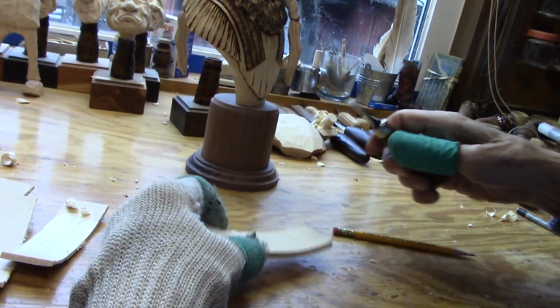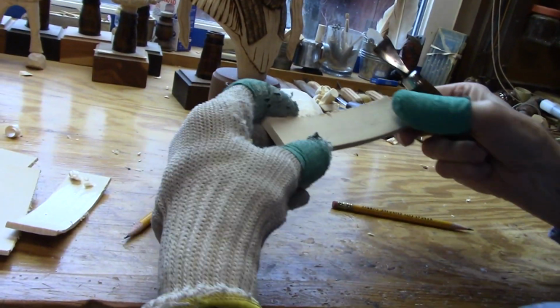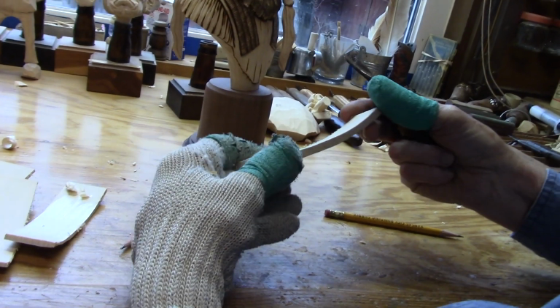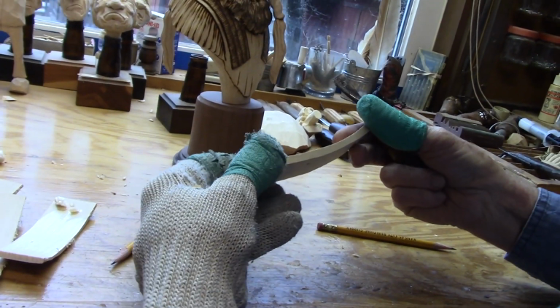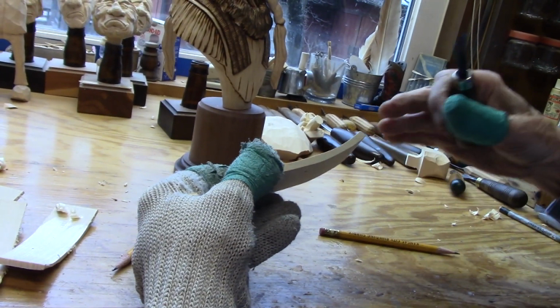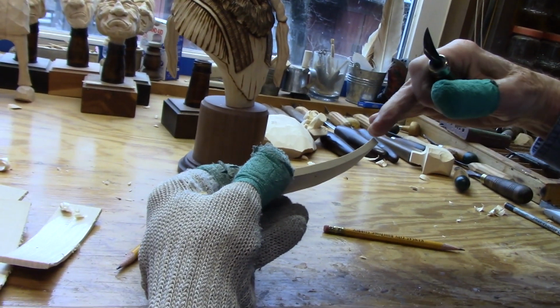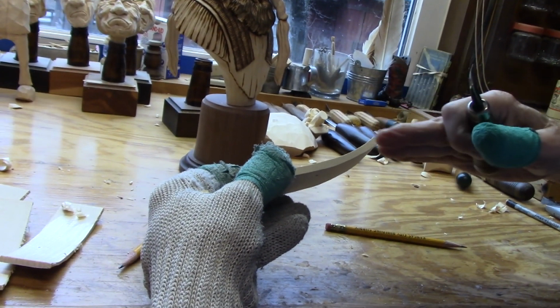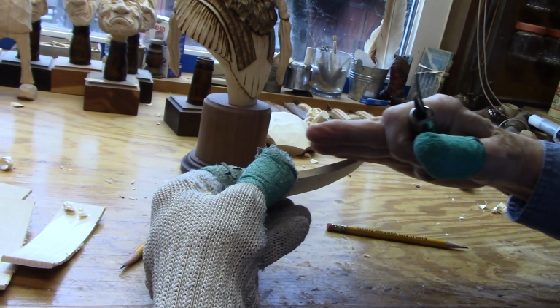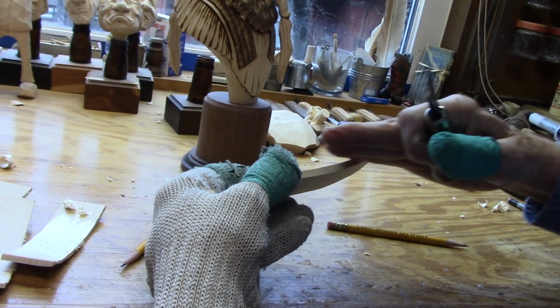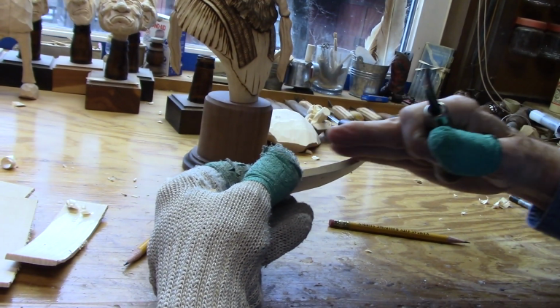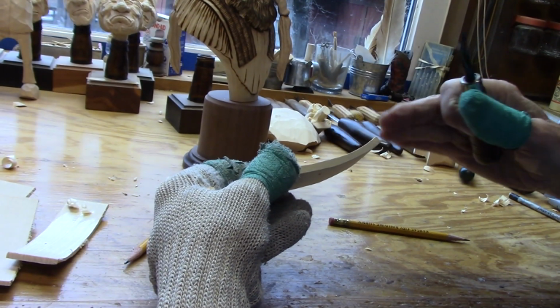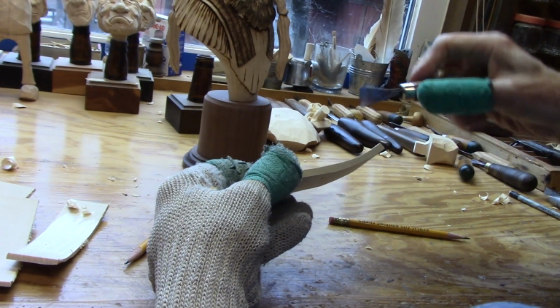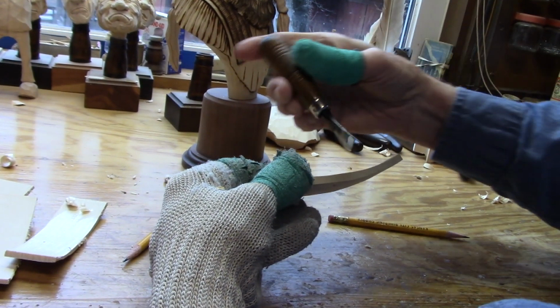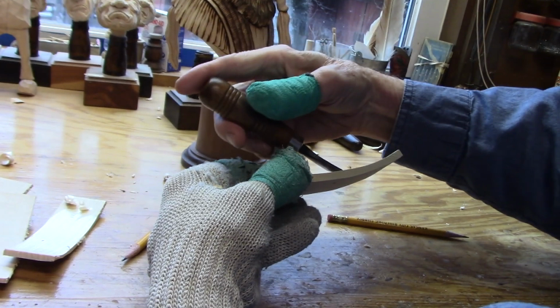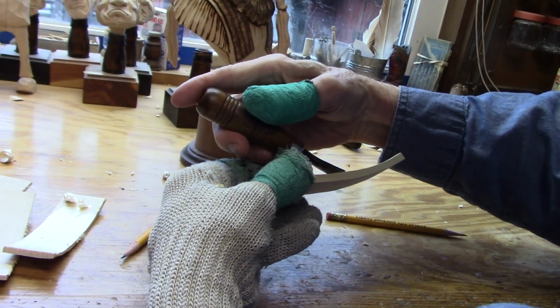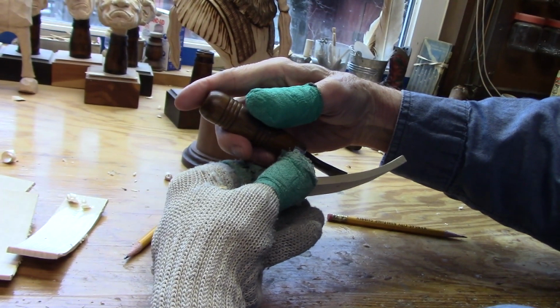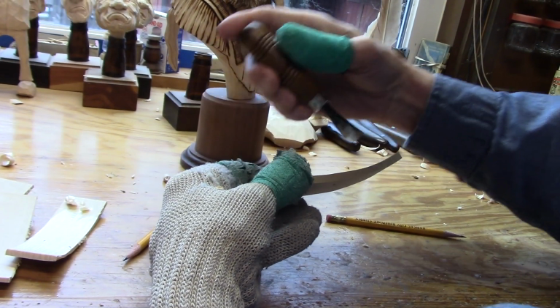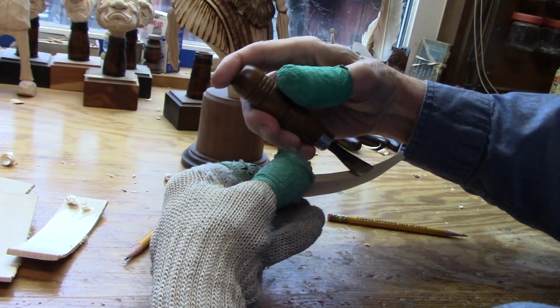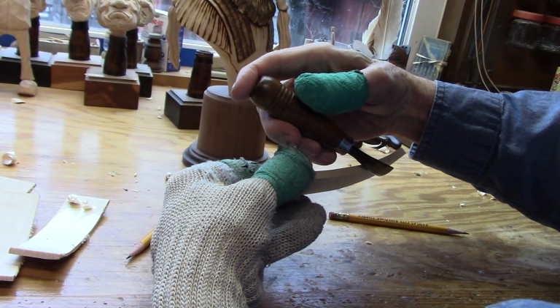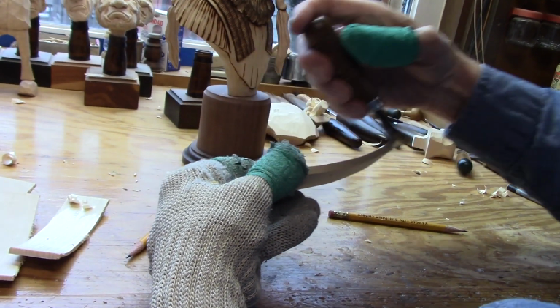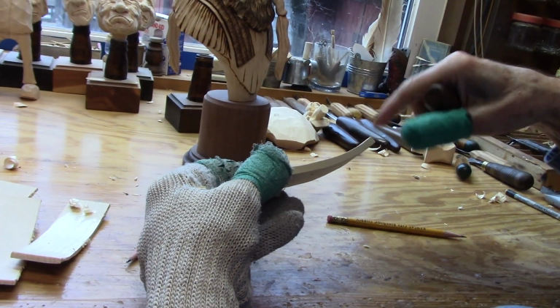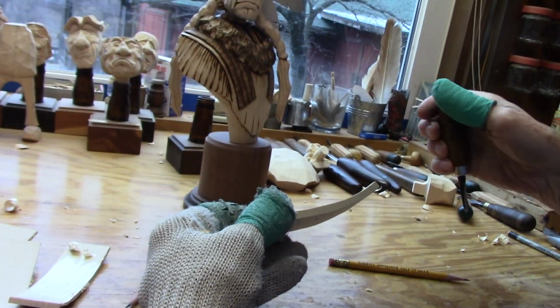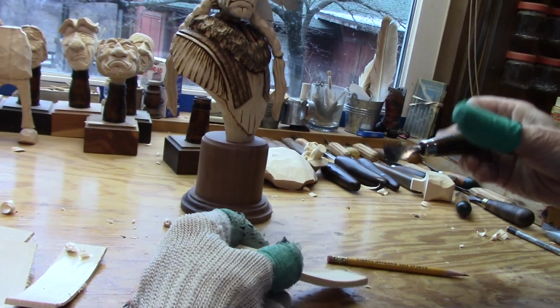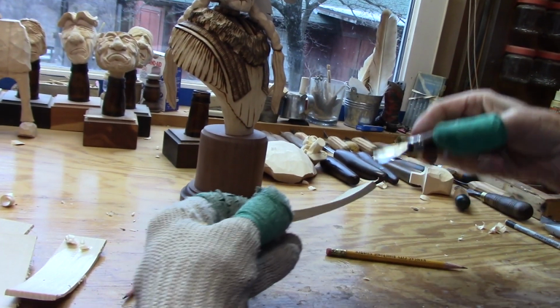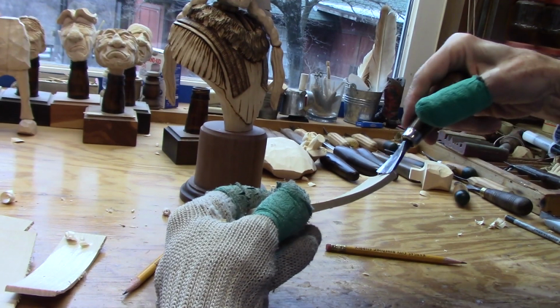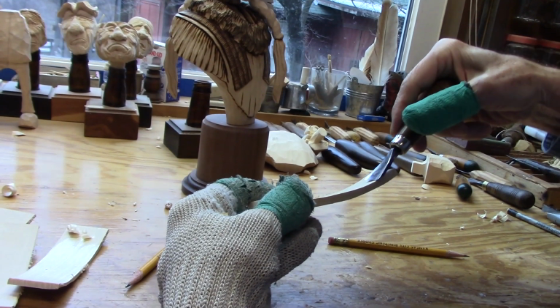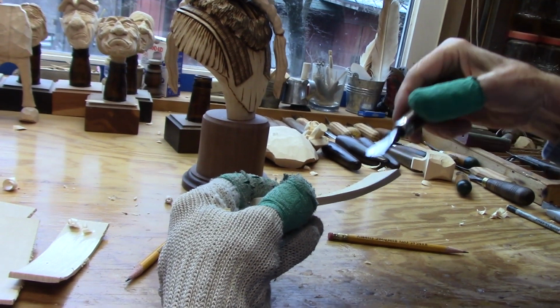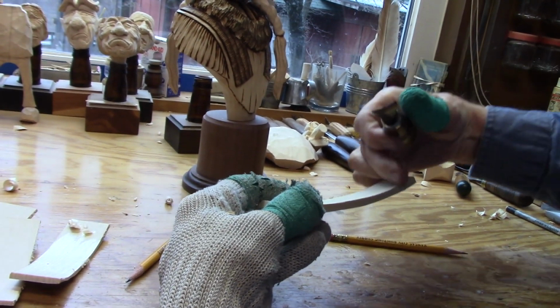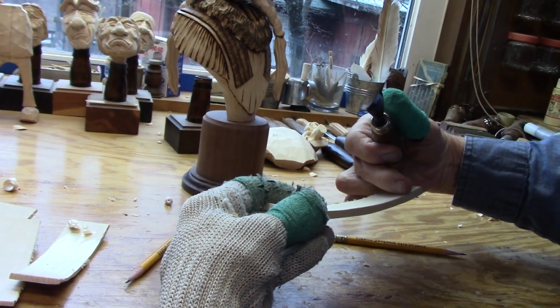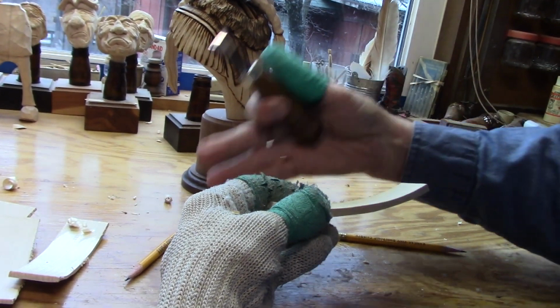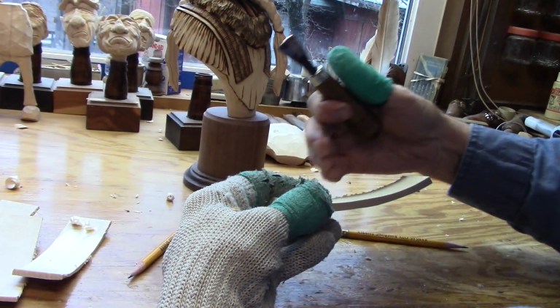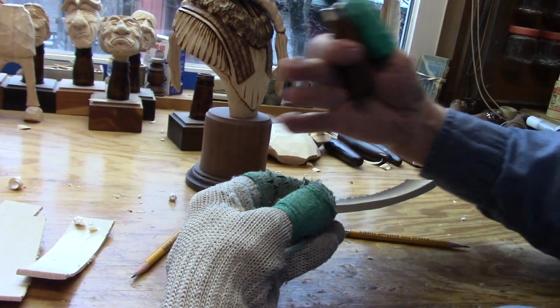With the grain going across like this, I can't carve in this direction or it'll go right through the piece and snap it off. So I have to come down through the other direction — watch your chips fall off of it.